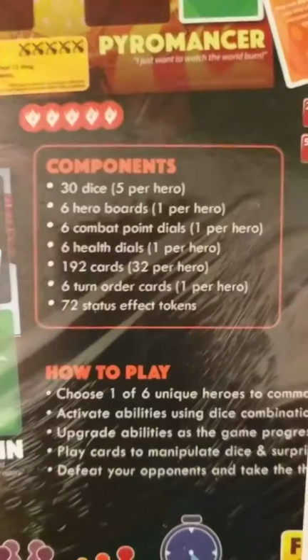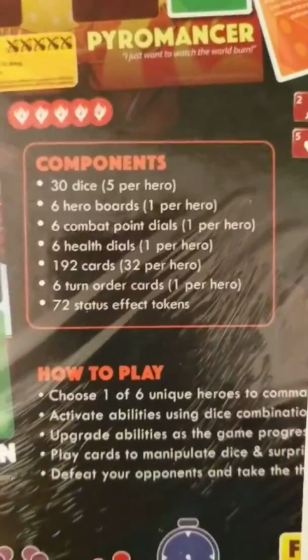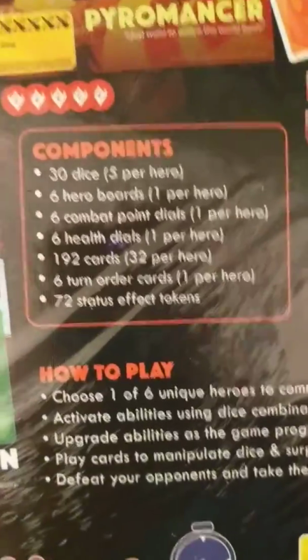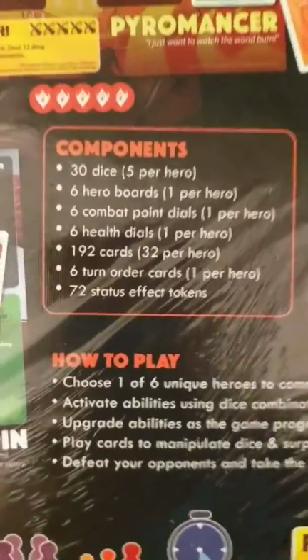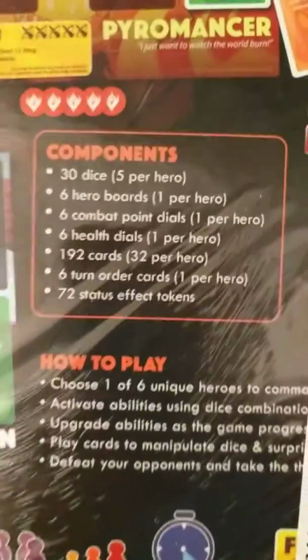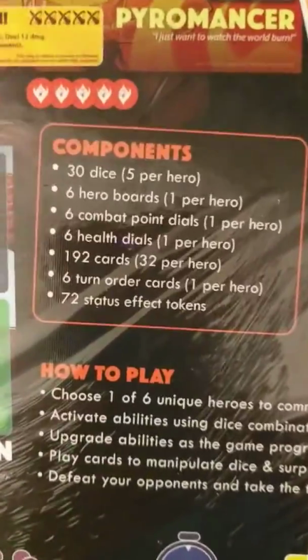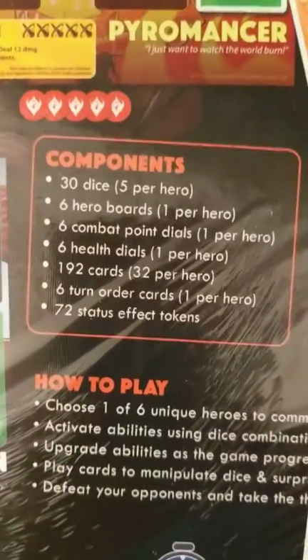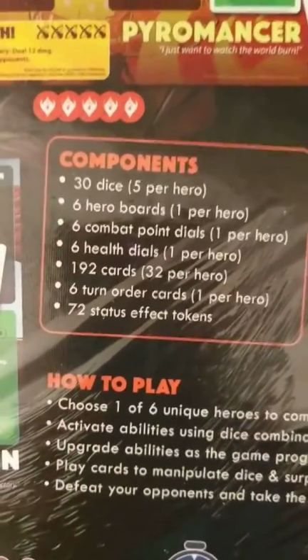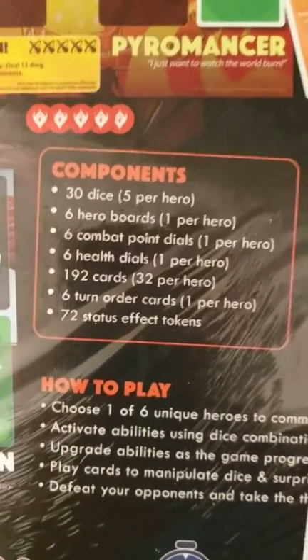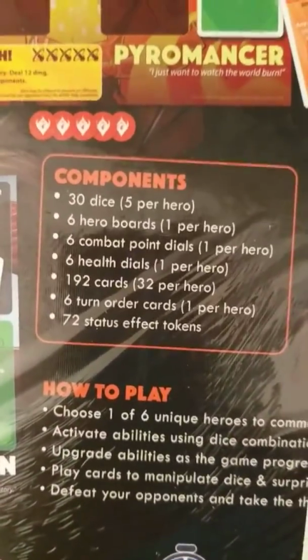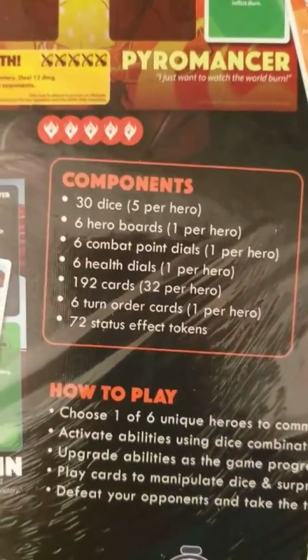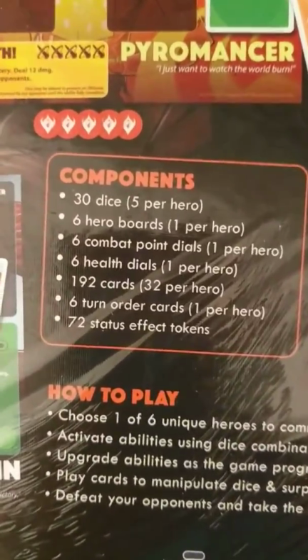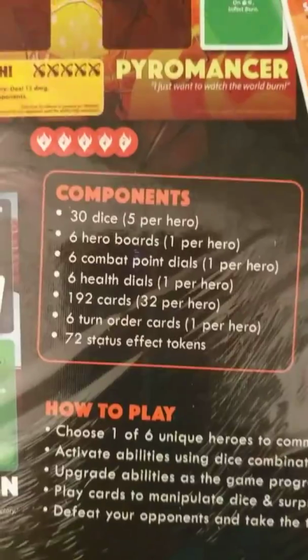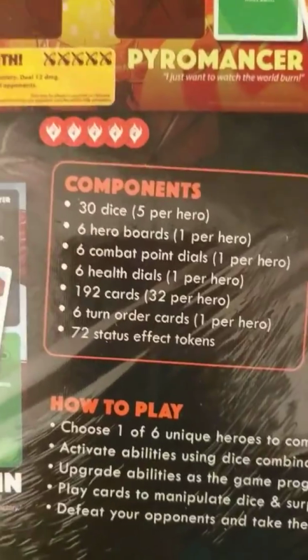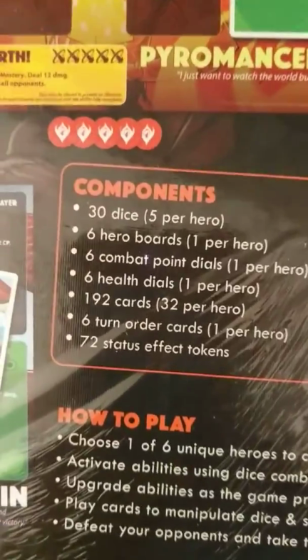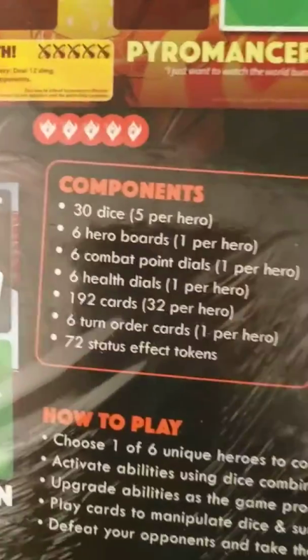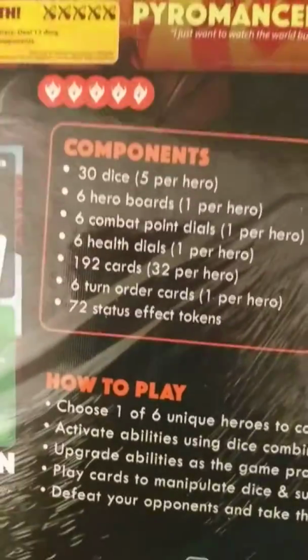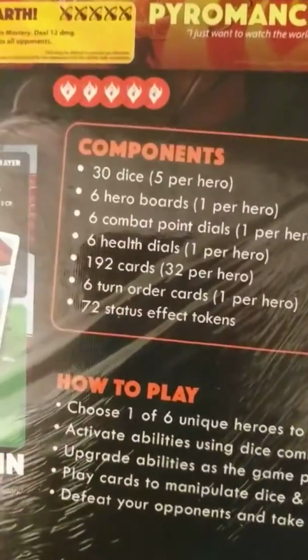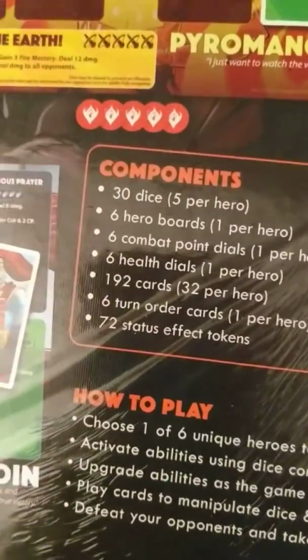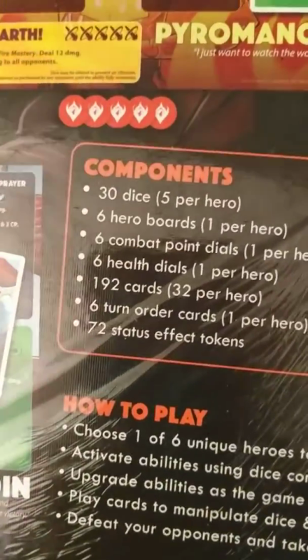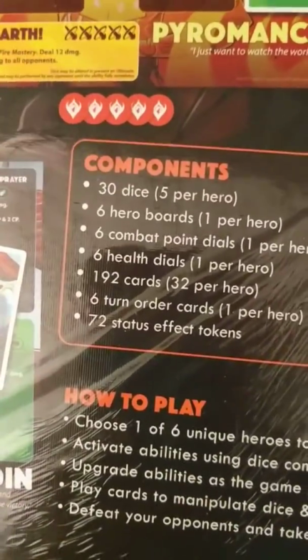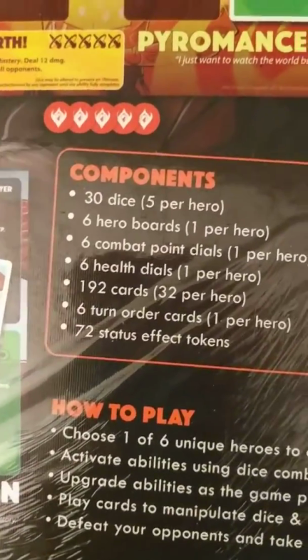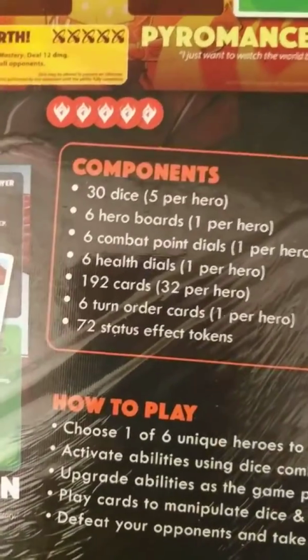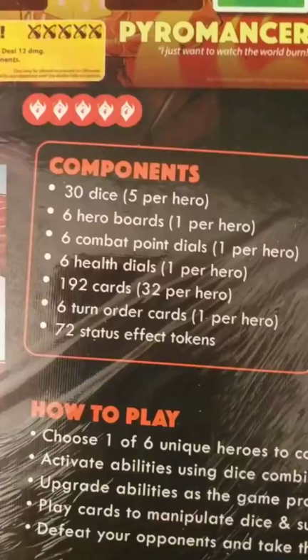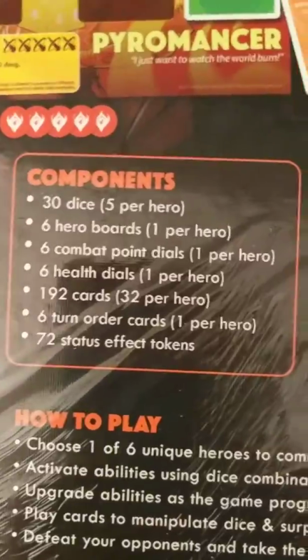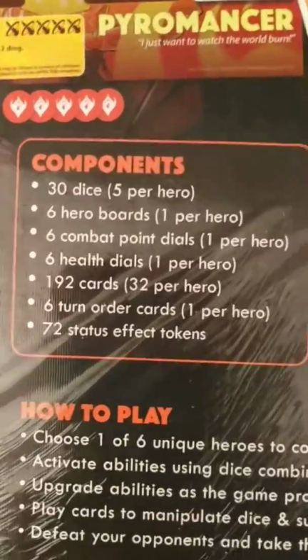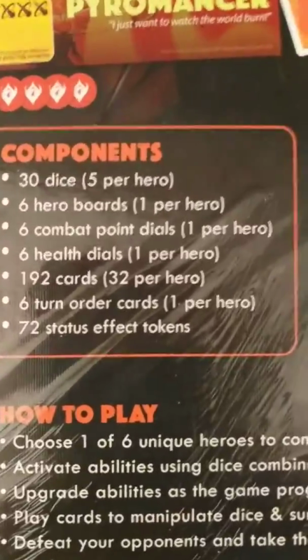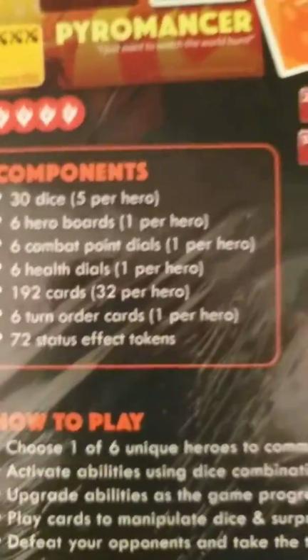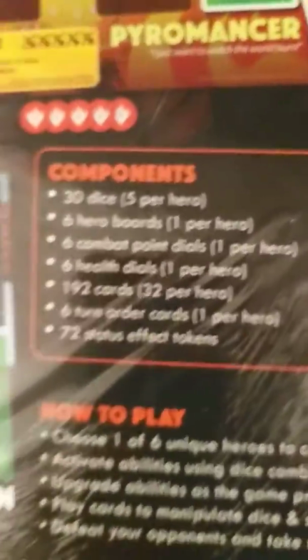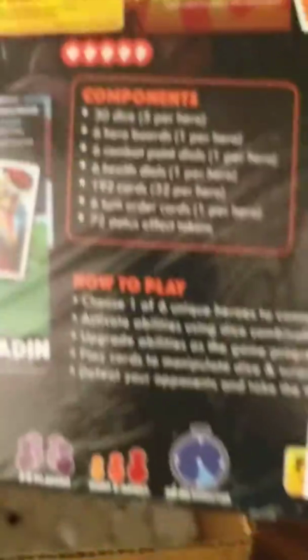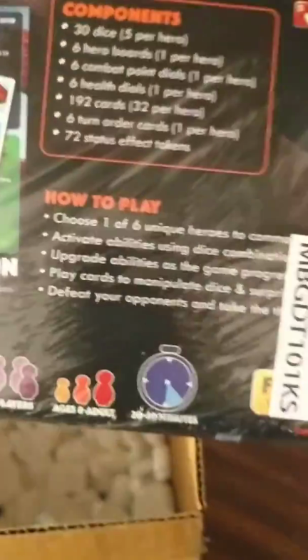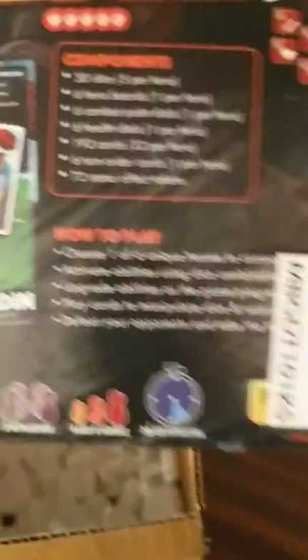30 dice, six hero boards, six combat point dials, six health dials, 192 cards, six turn order cards. It was heavy — I can barely hold it. Good thing I left it down. Seventy-two status effect tokens. I'm pretty psyched.